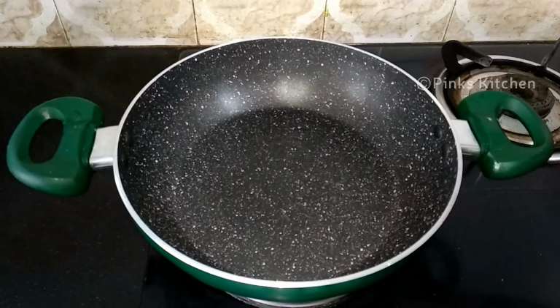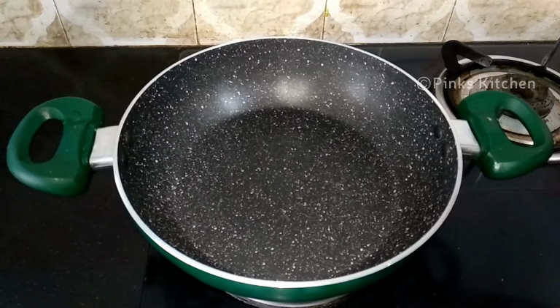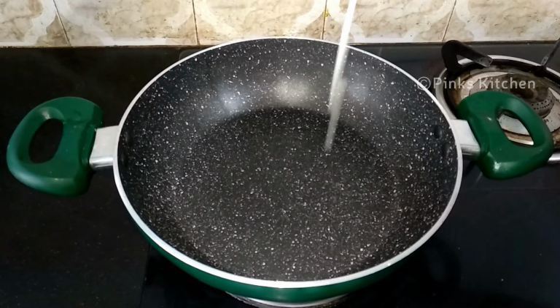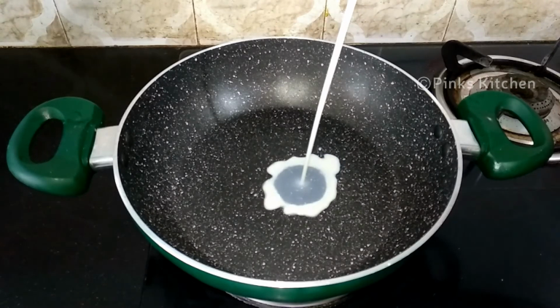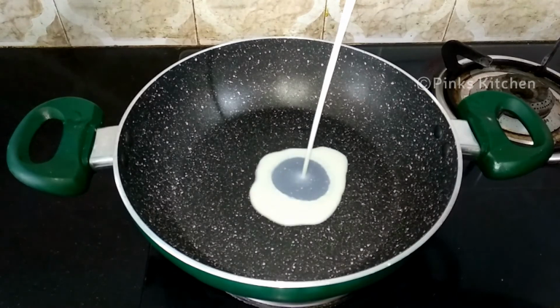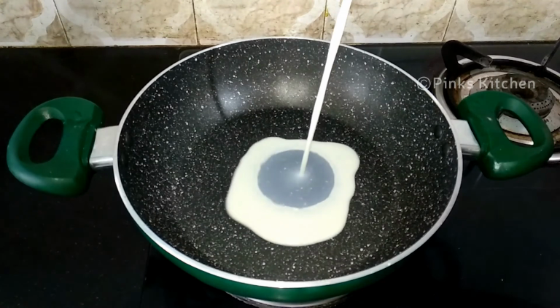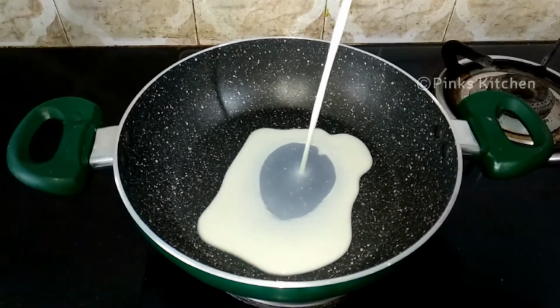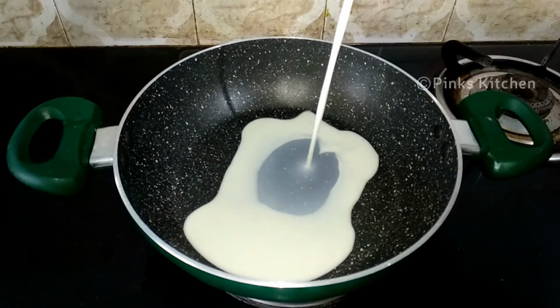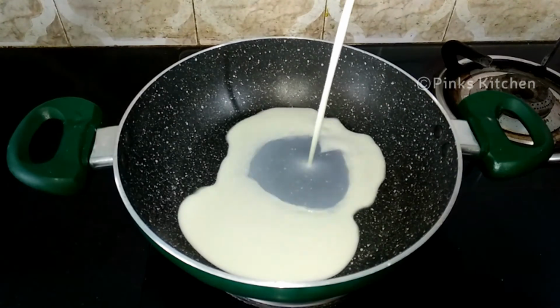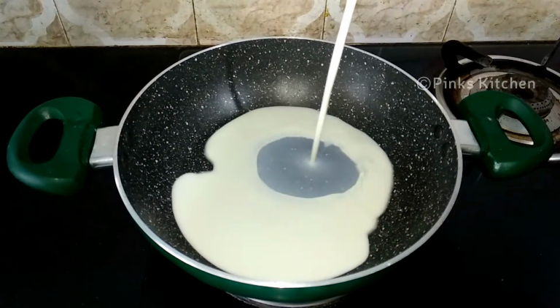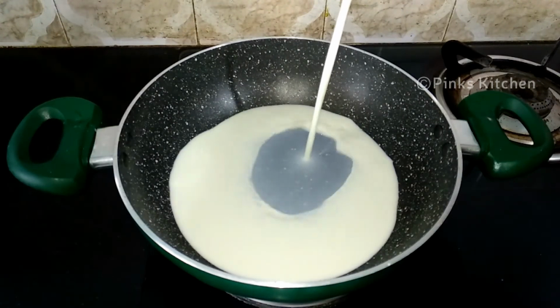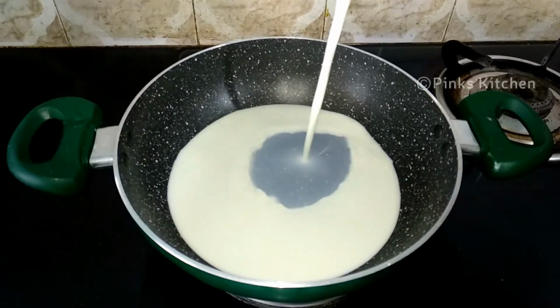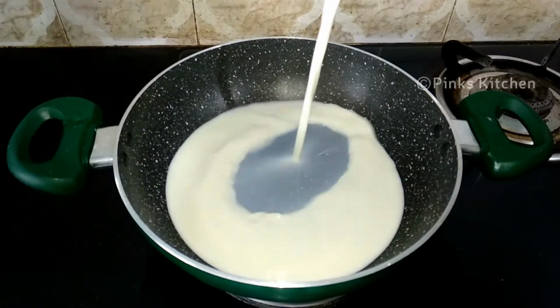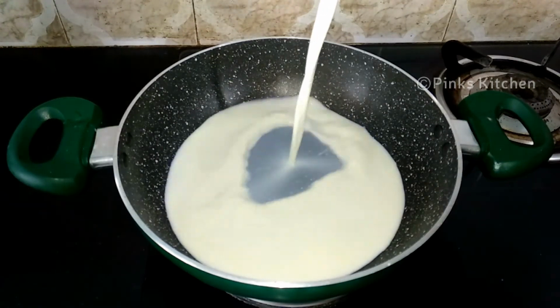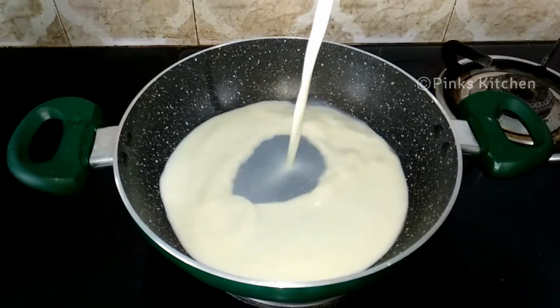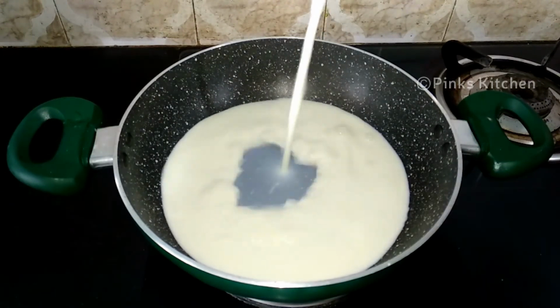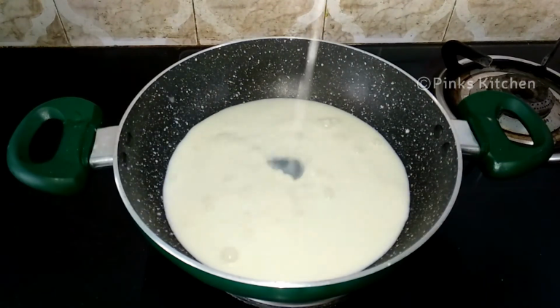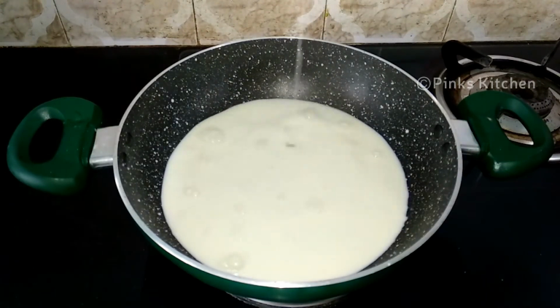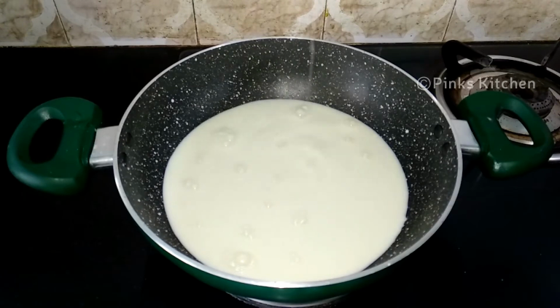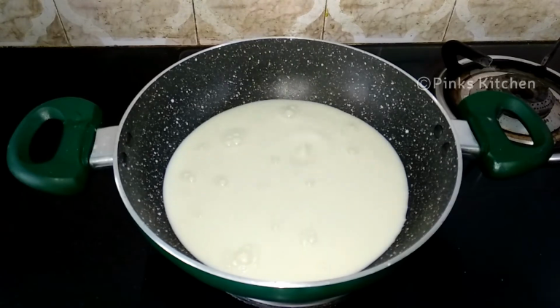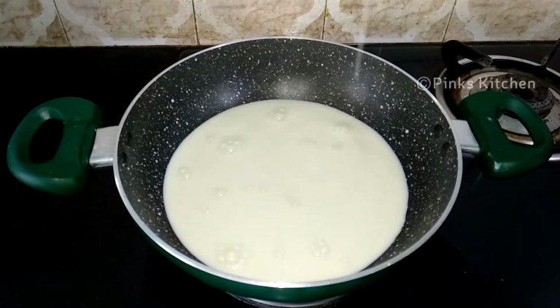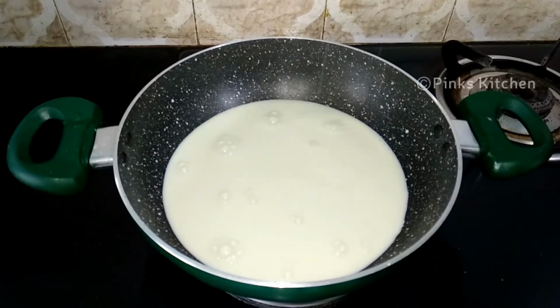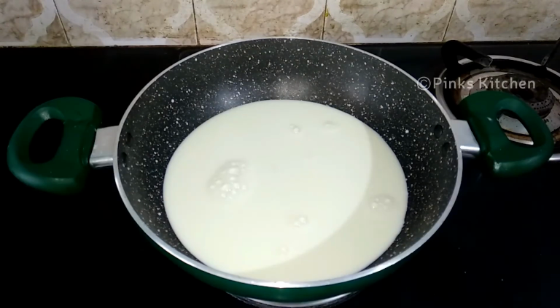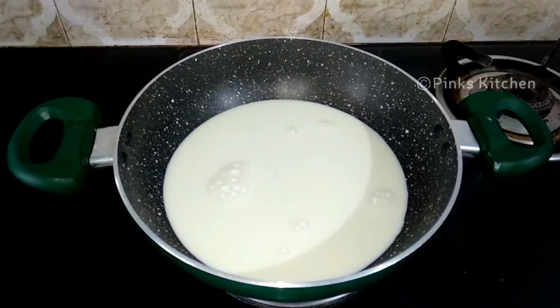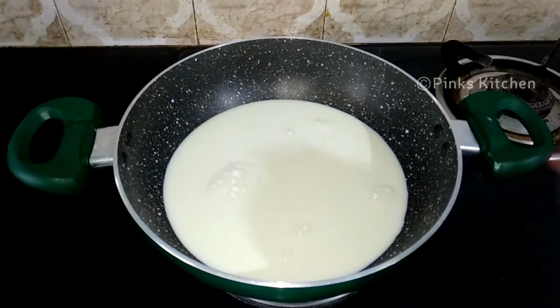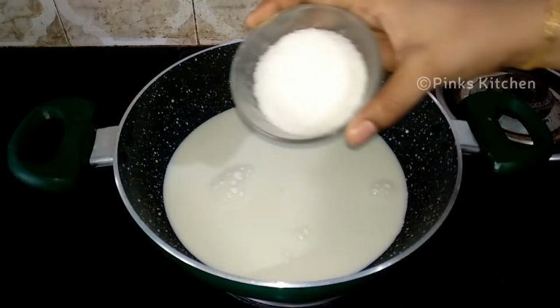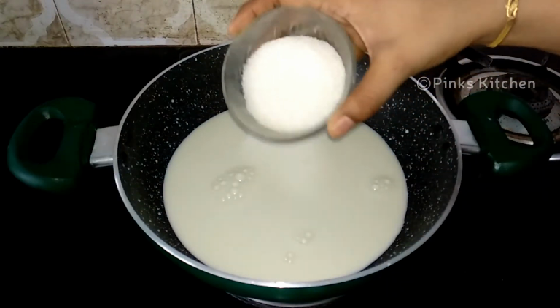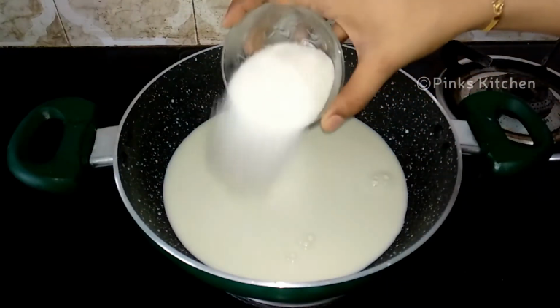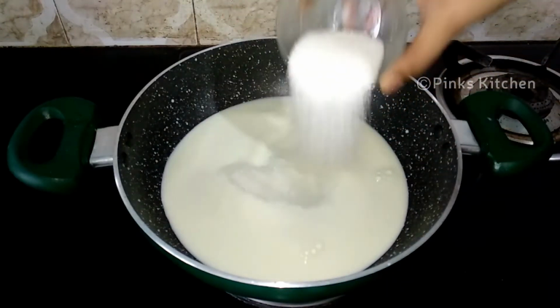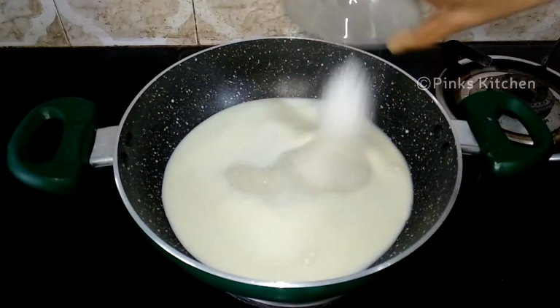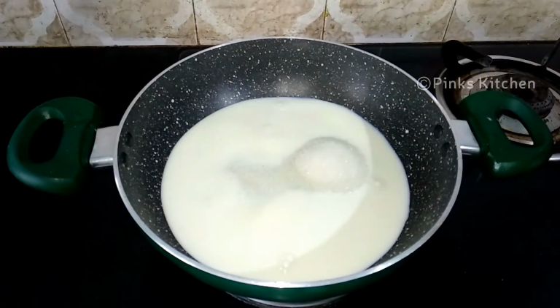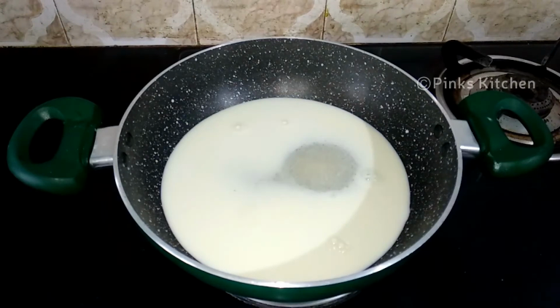Let's mix a pan with 205 ml. Add 3 tbsp of corn flour and 1 tbsp of corn flour.